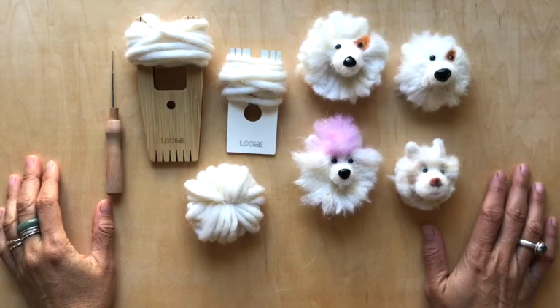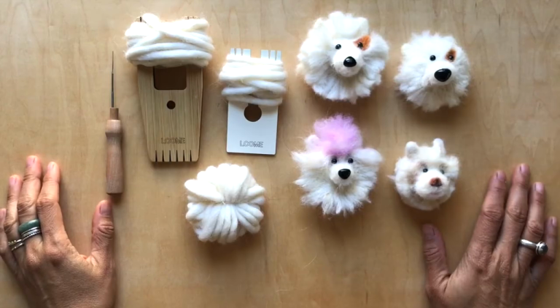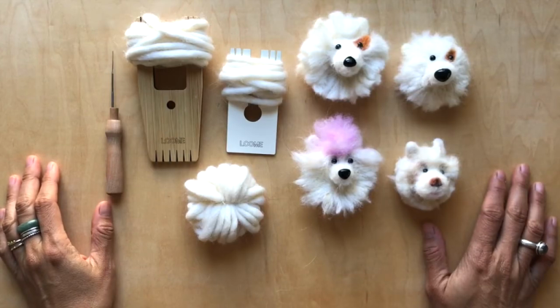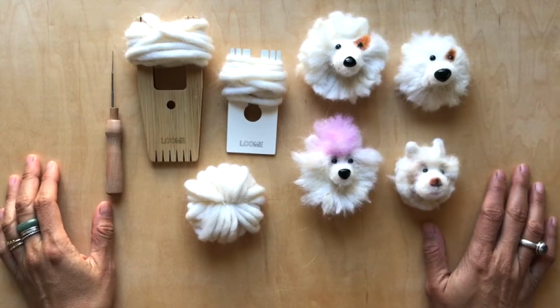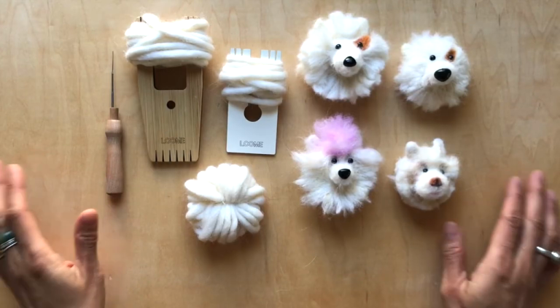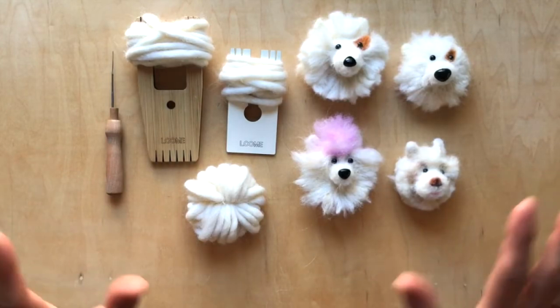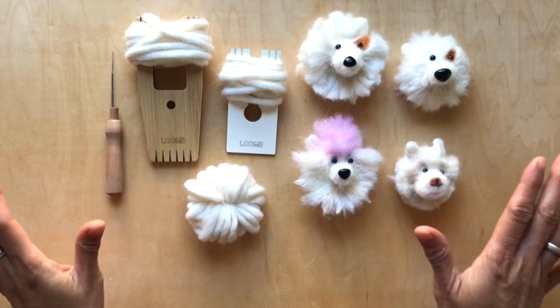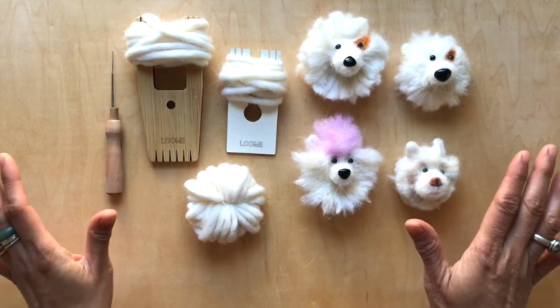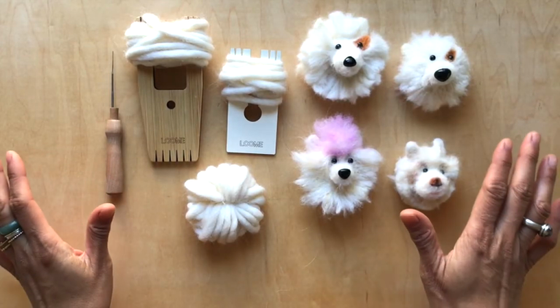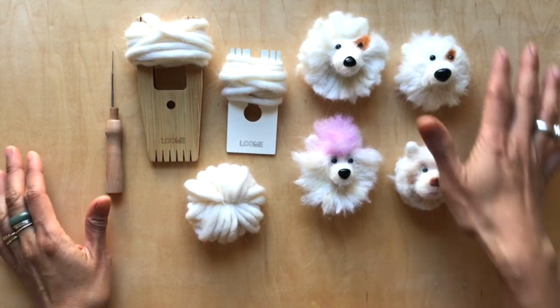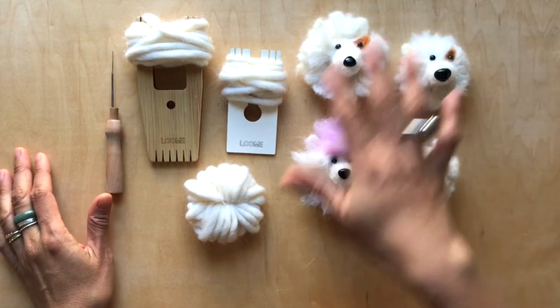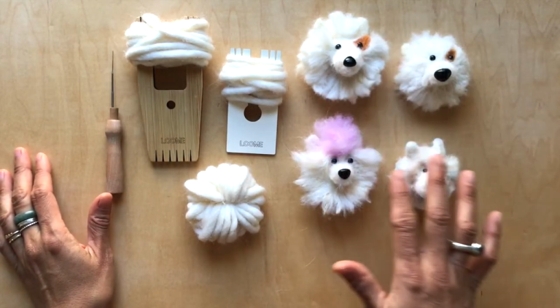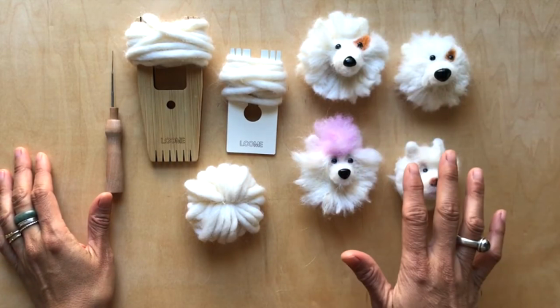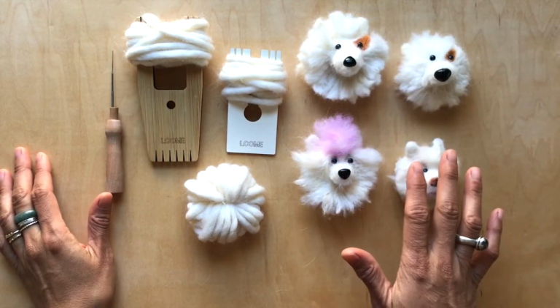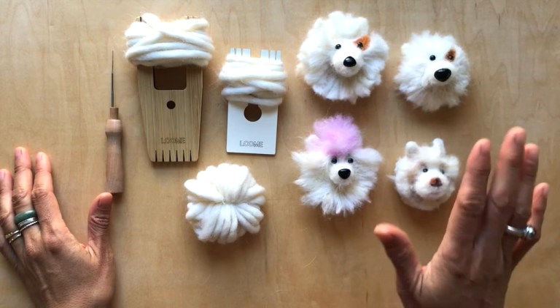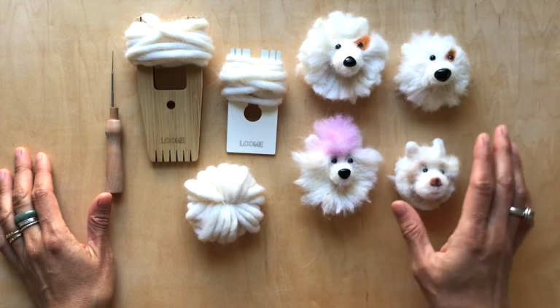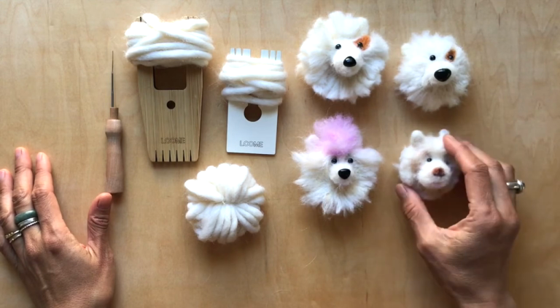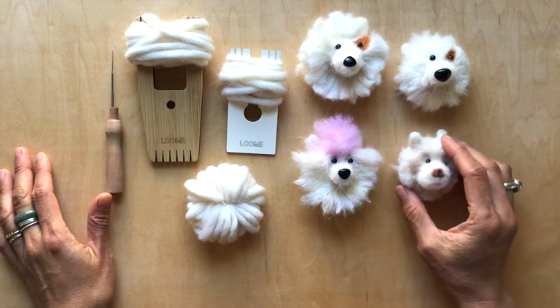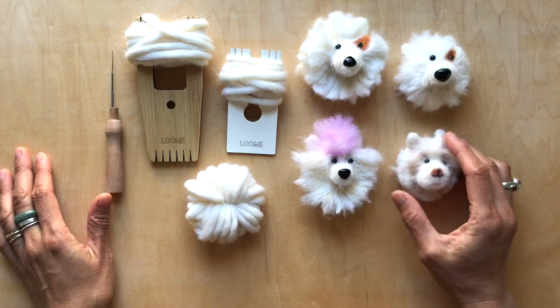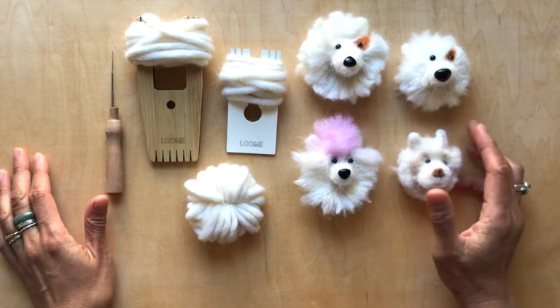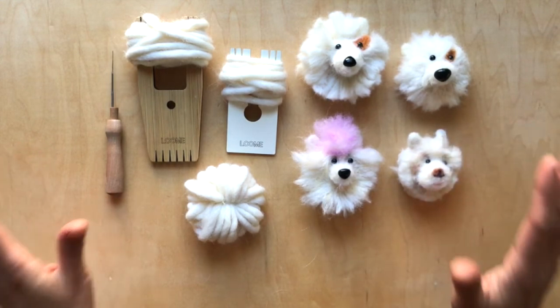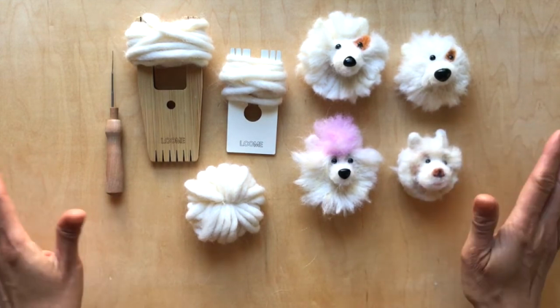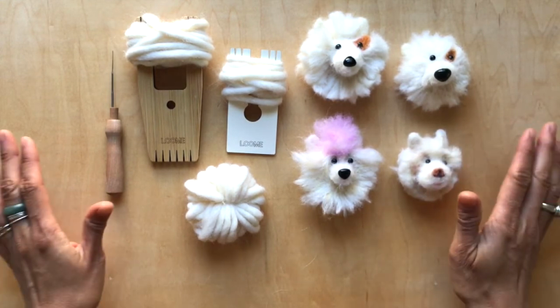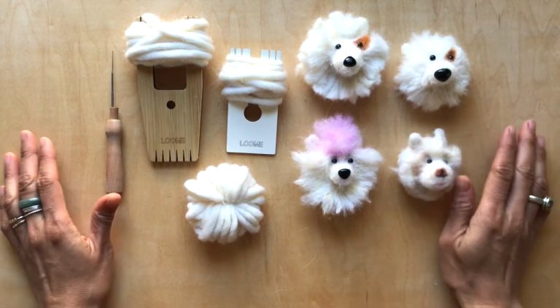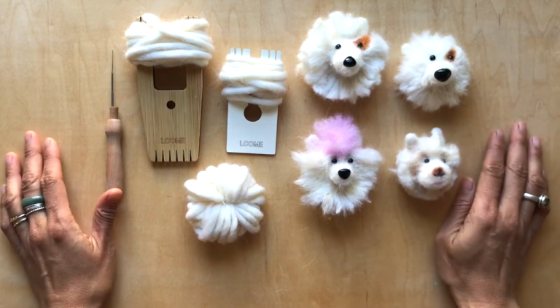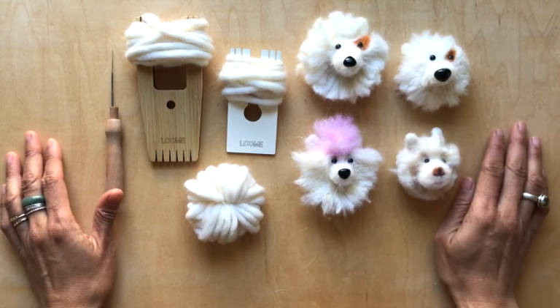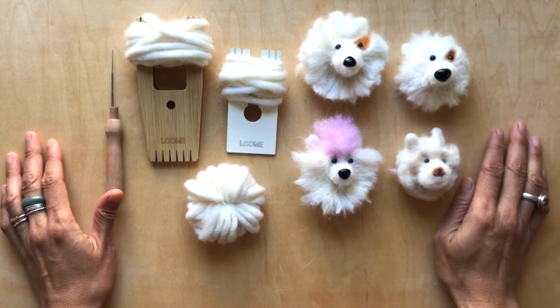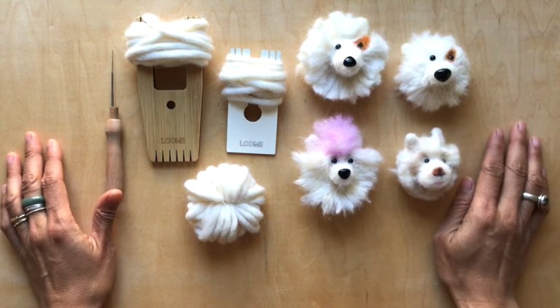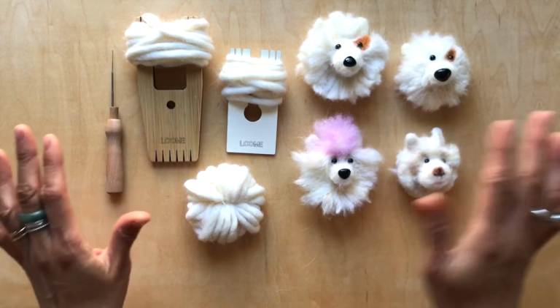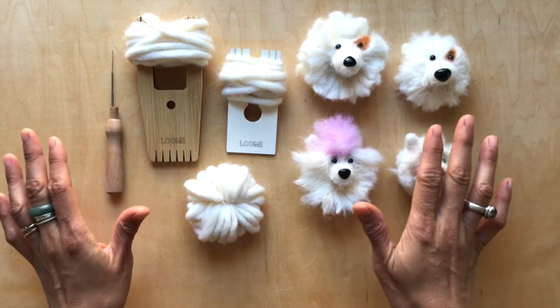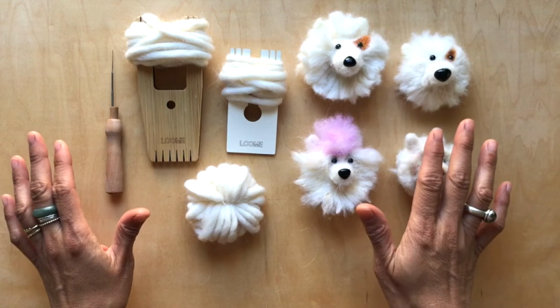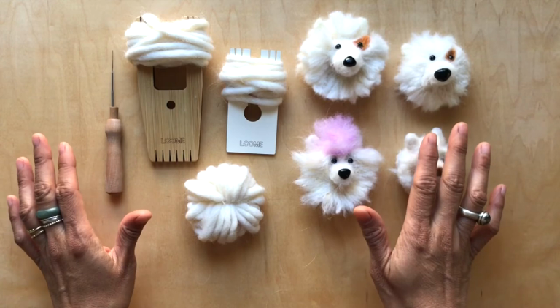Hey Luminaries, in this video I'm going to give you a quick overview on how to get a whole bunch of different looks for your pom-pom dog. We got so many requests over the holidays, so I'm going to go over it real quickly.